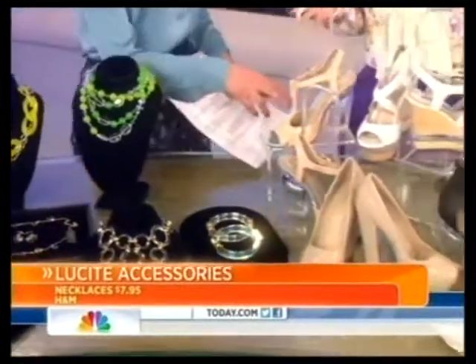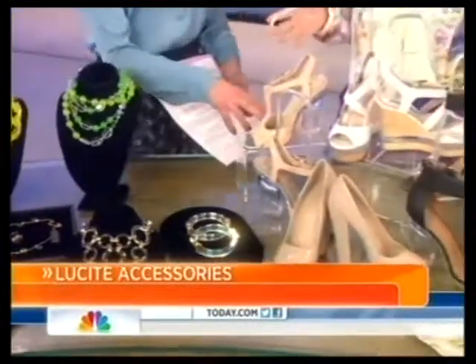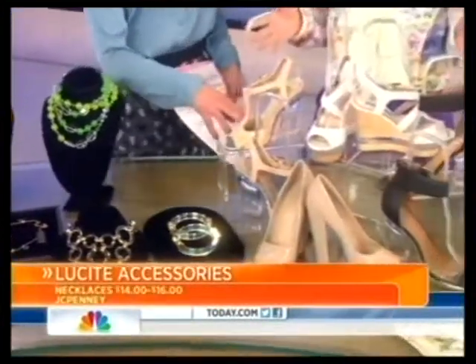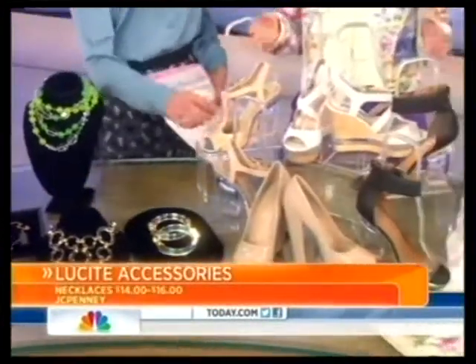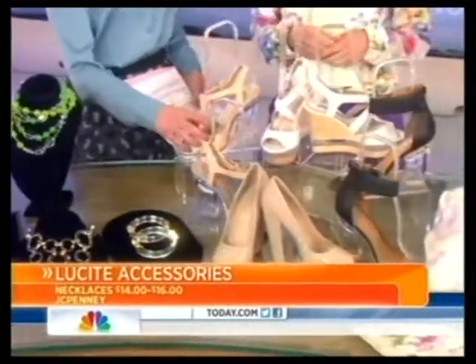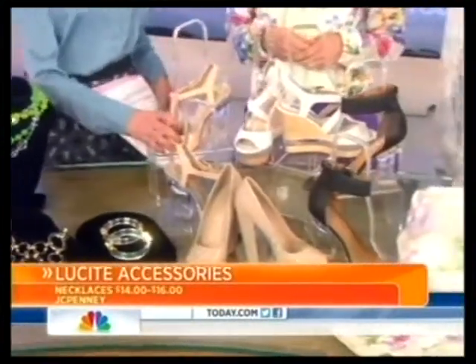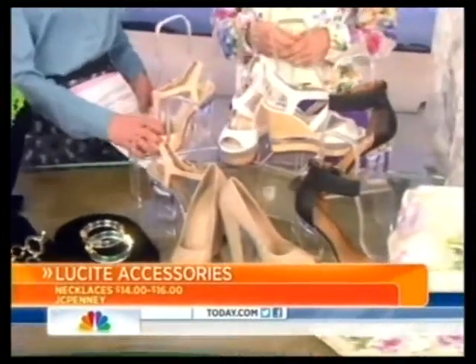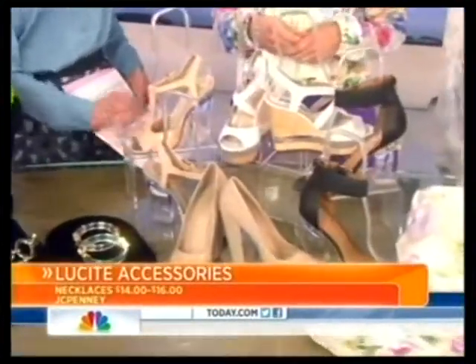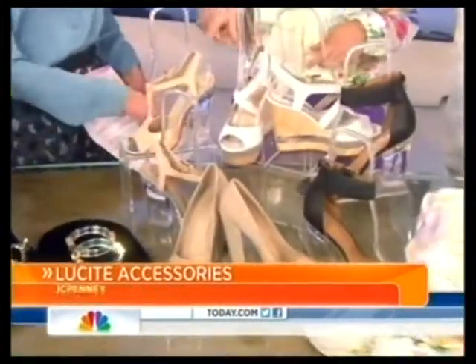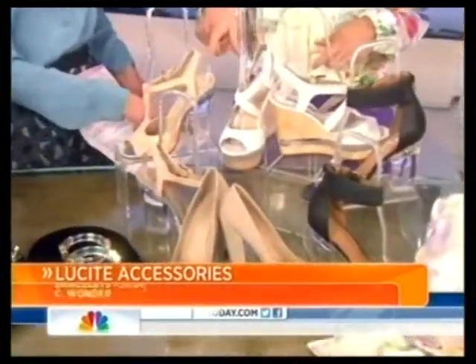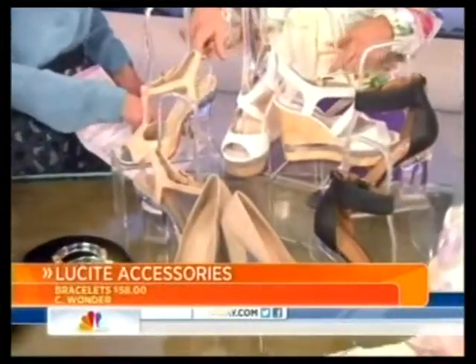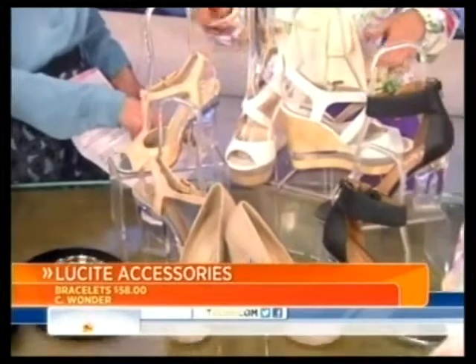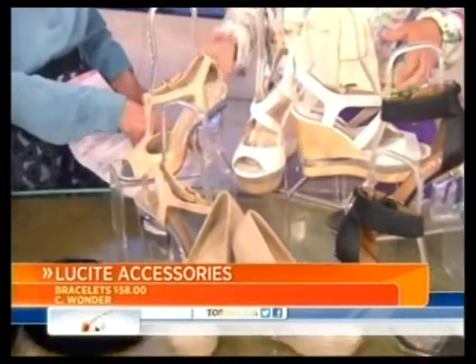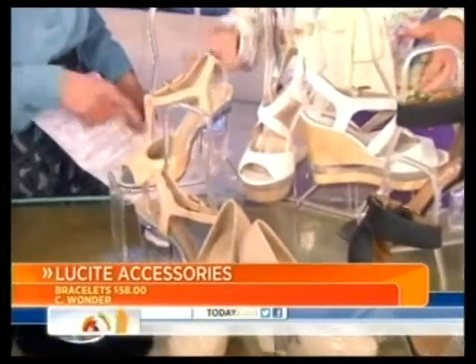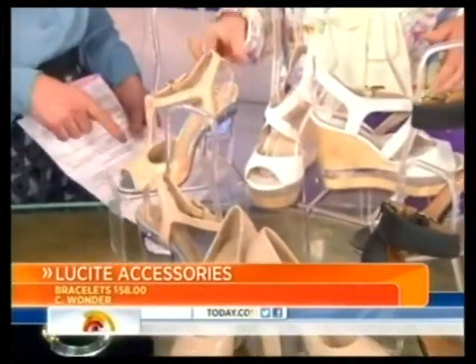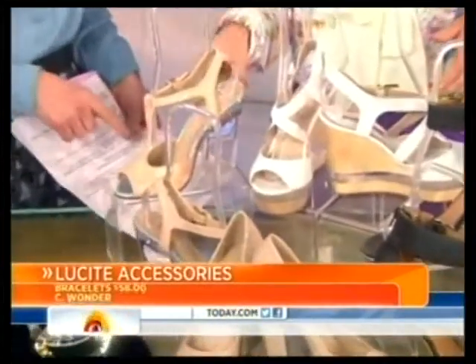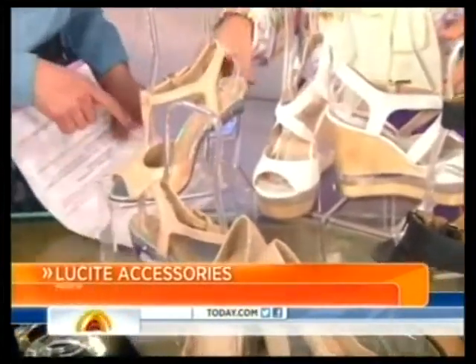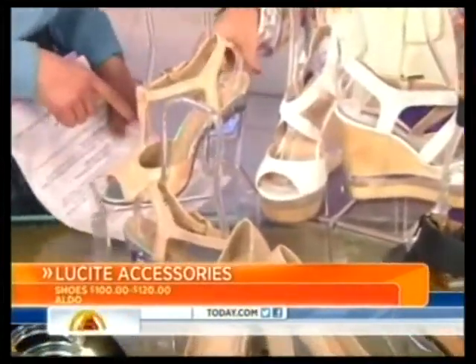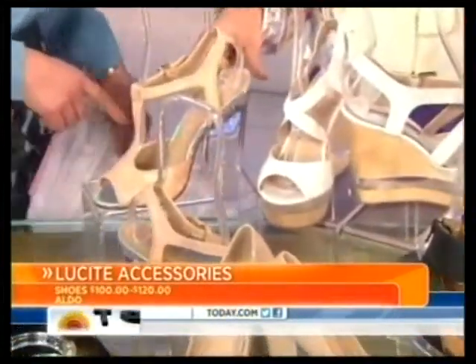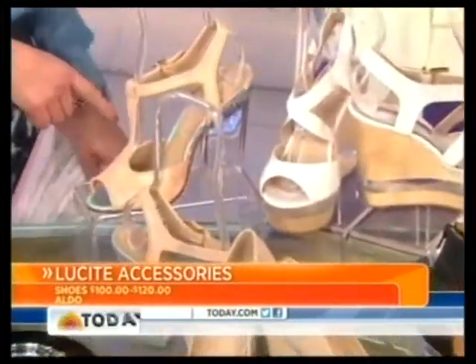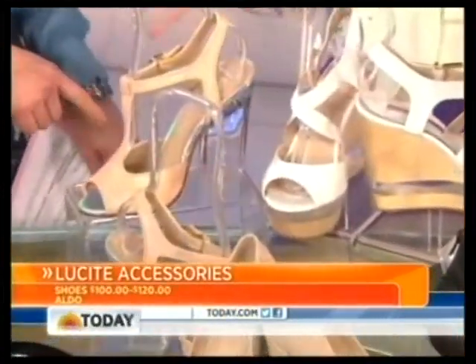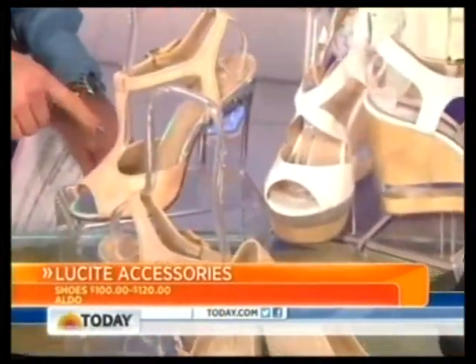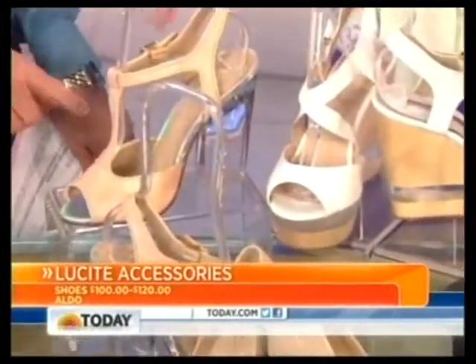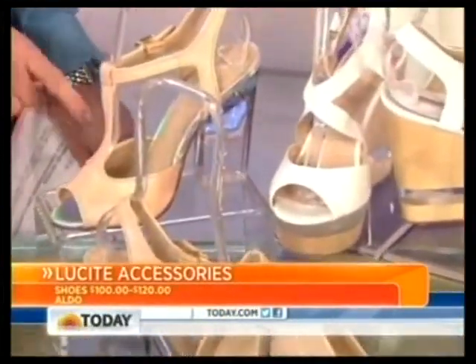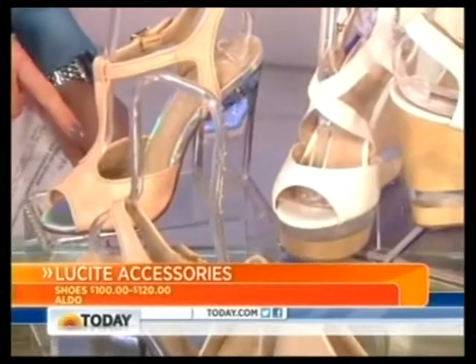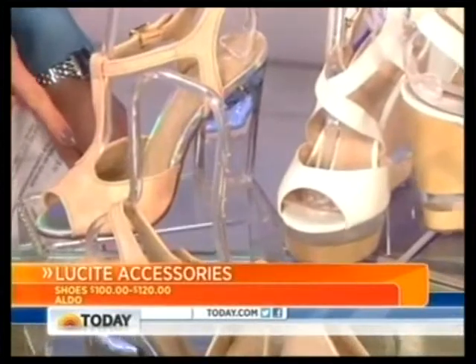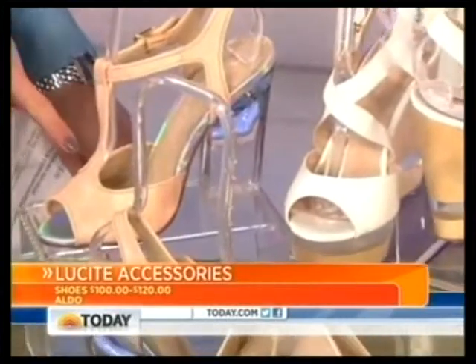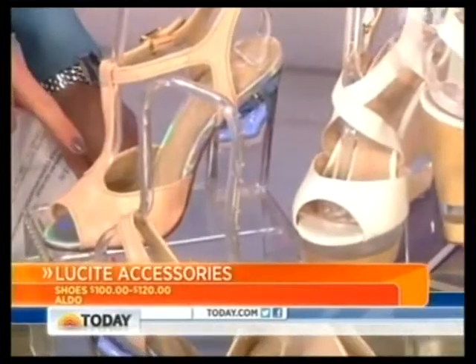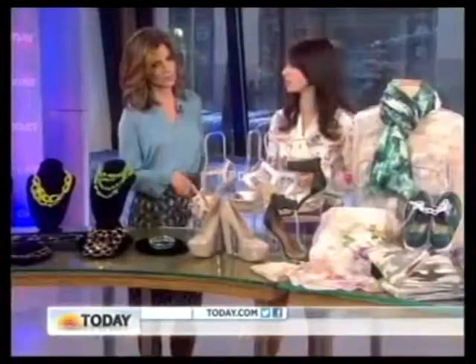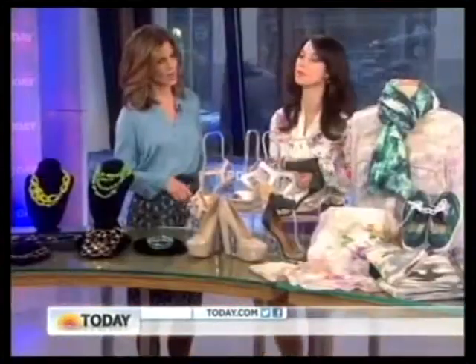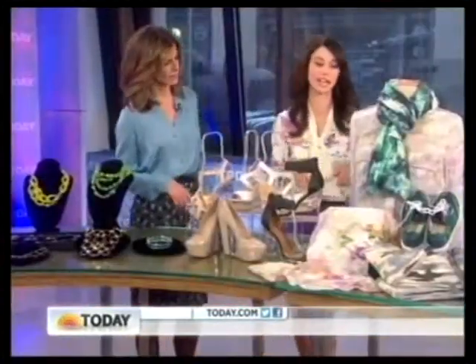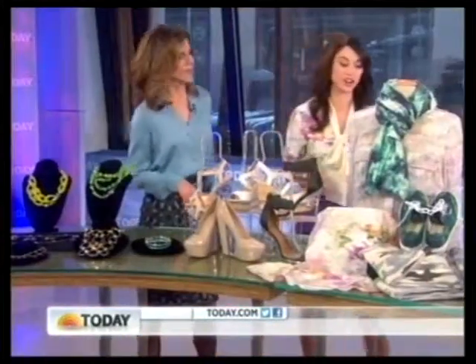You've got to have the shoe, right? Look at these shoes — the heels are fantastic. The Lucite chunky square heel. Look for that this spring. These are all available at Aldo, anywhere from $100 to $125. A great way to get in on the trend.